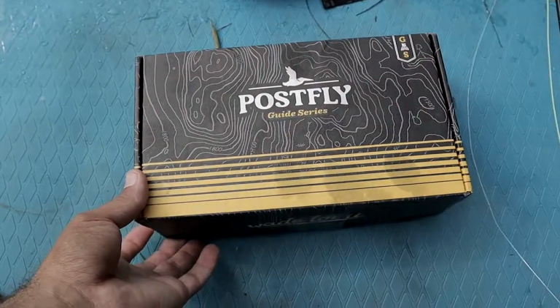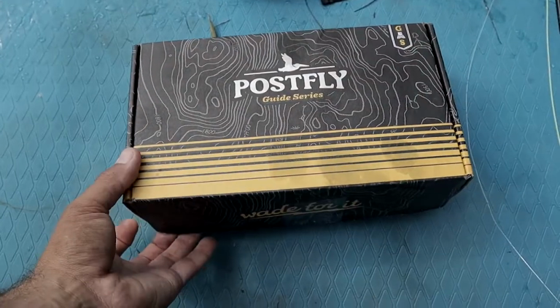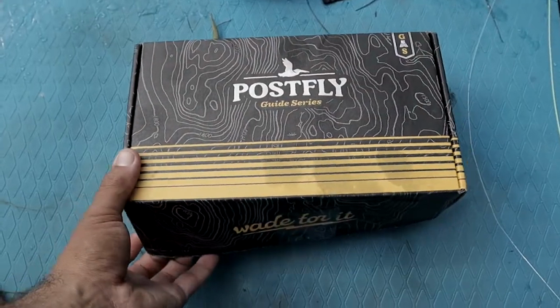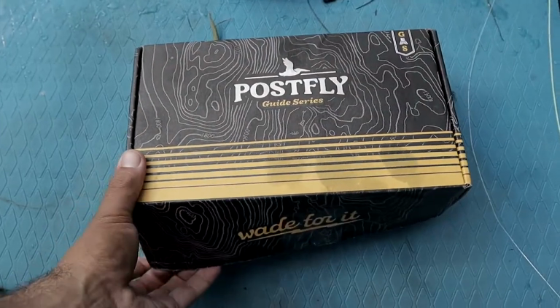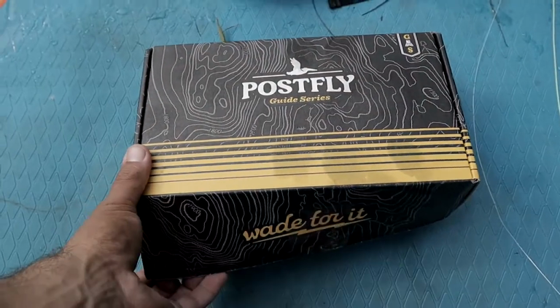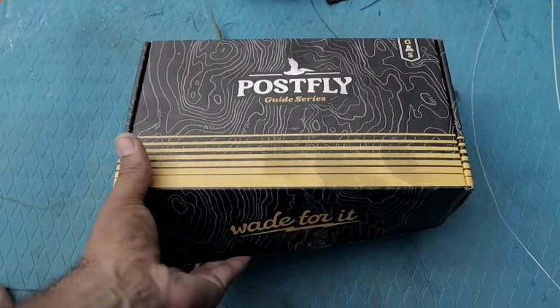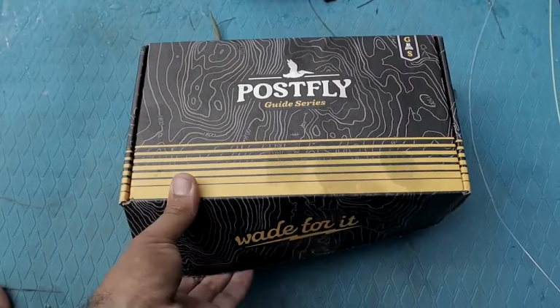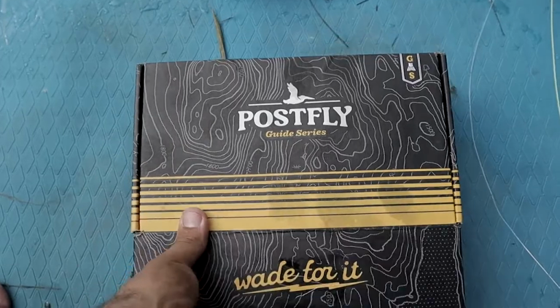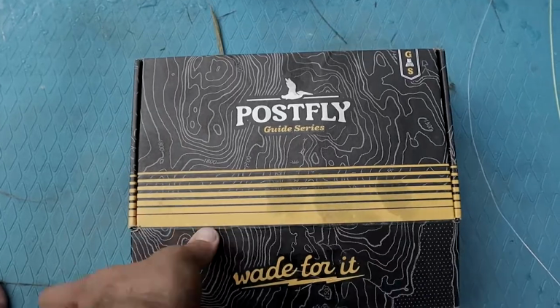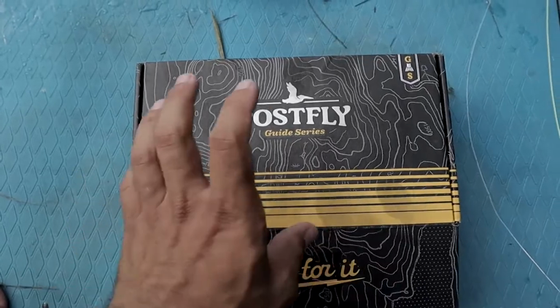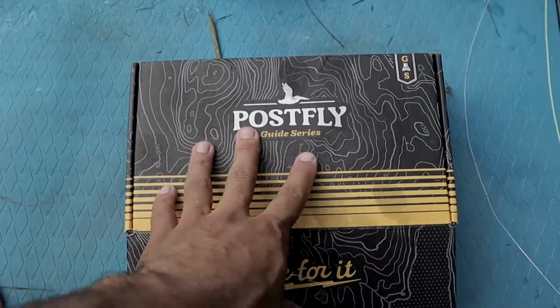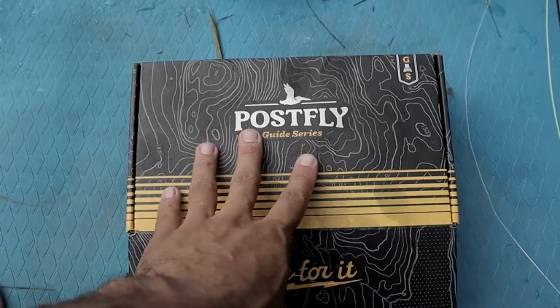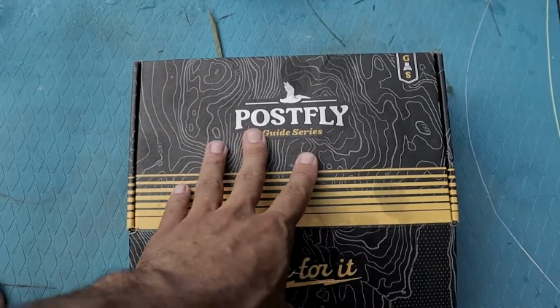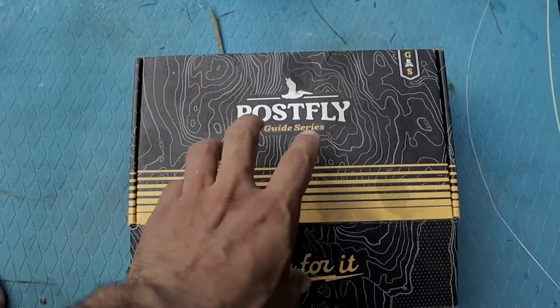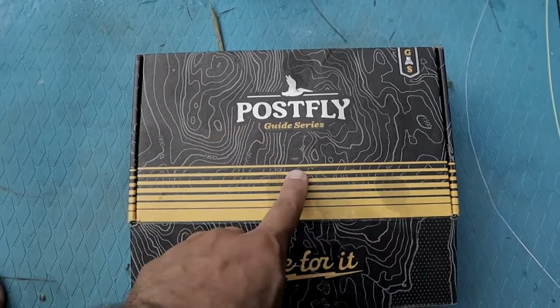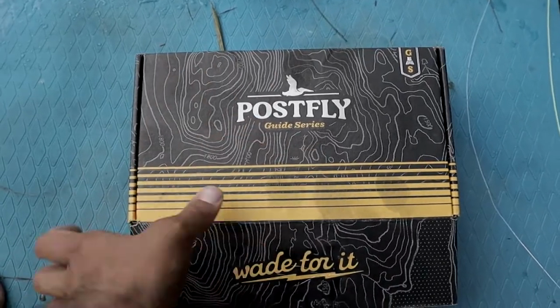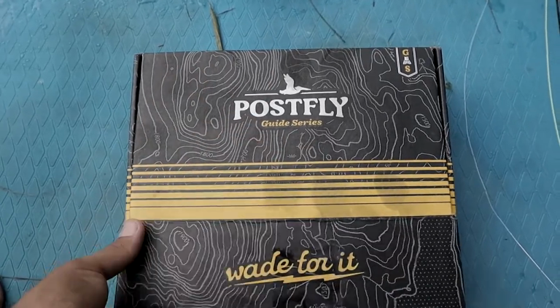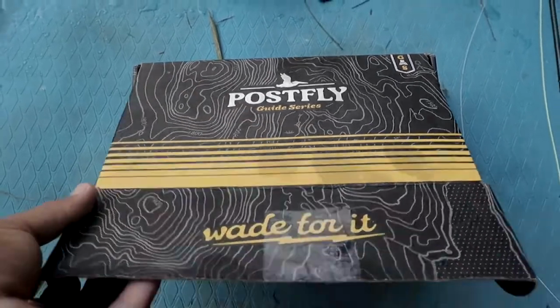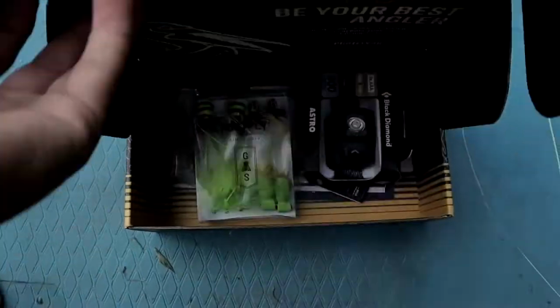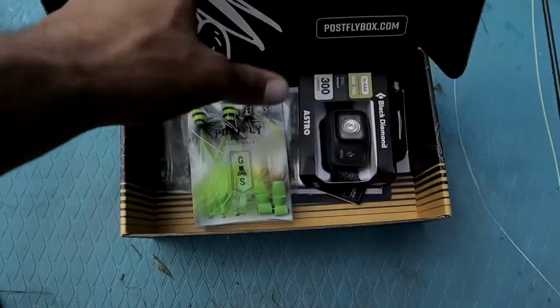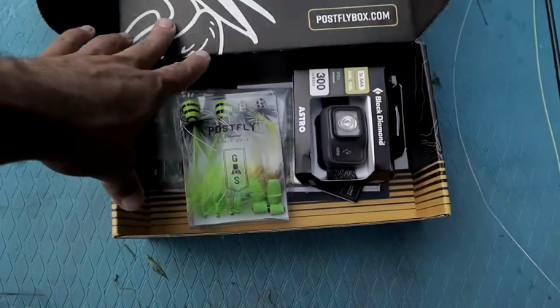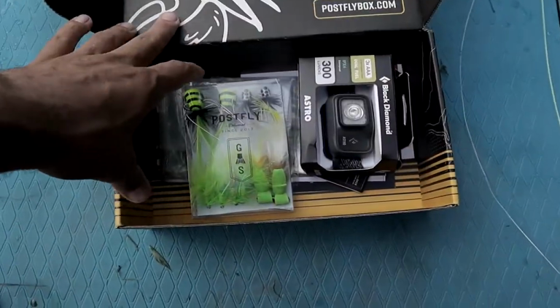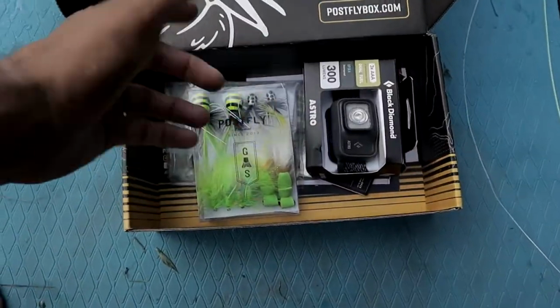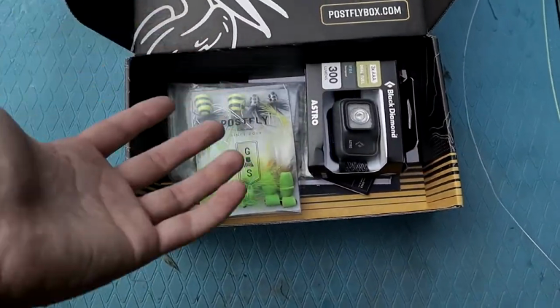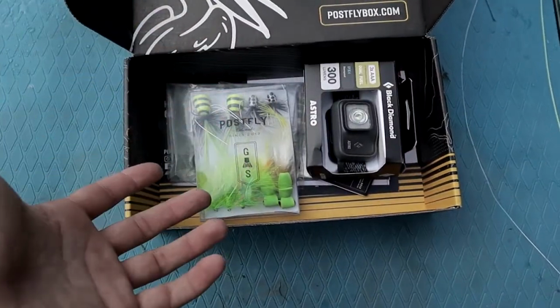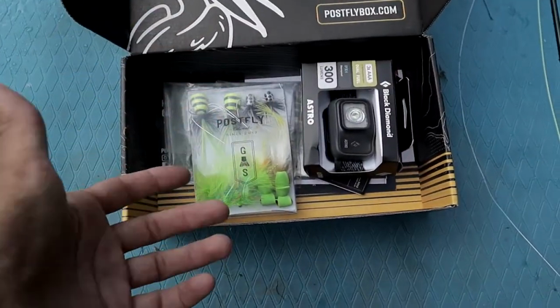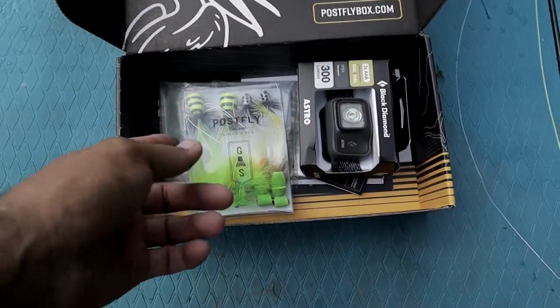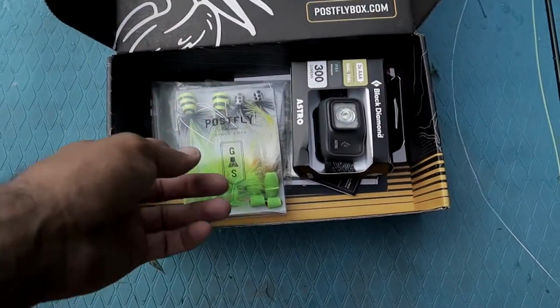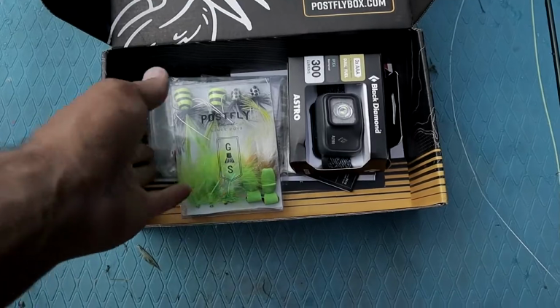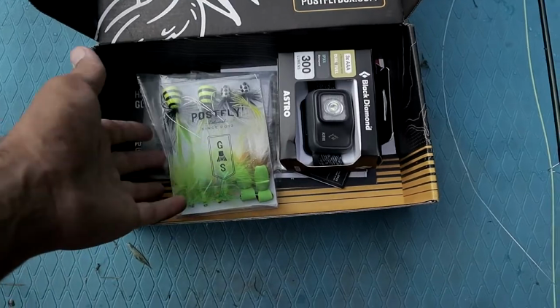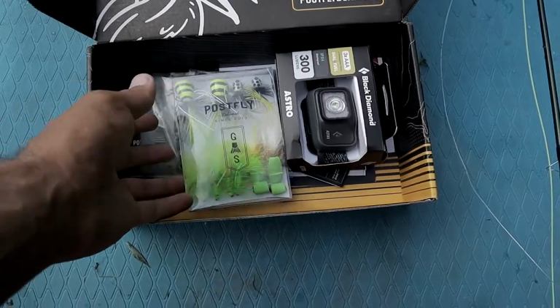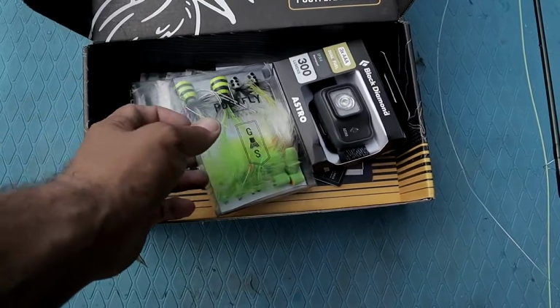We're out on the water today. We have our Post Fly Box of July — let's open this bad boy up and get into the goodies. Right off the bat you can see we've got some flies, we'll go over those in a minute.